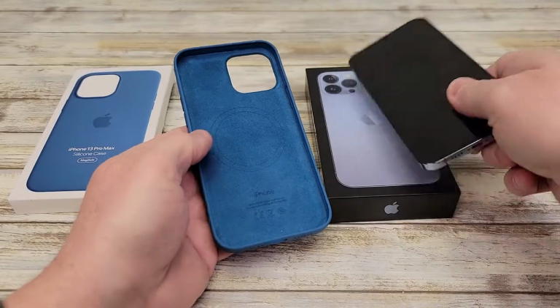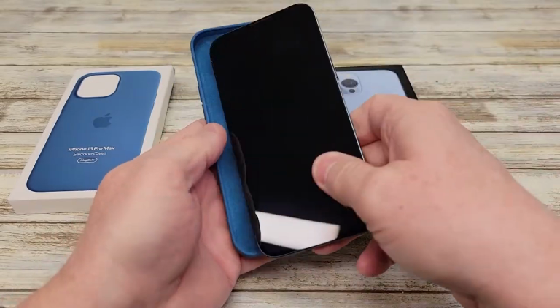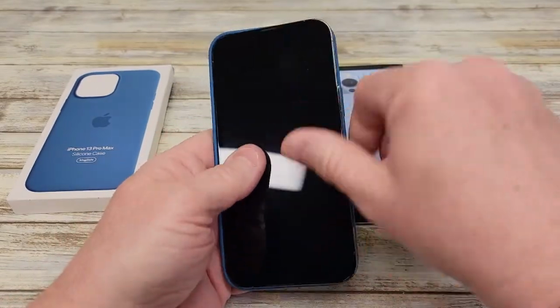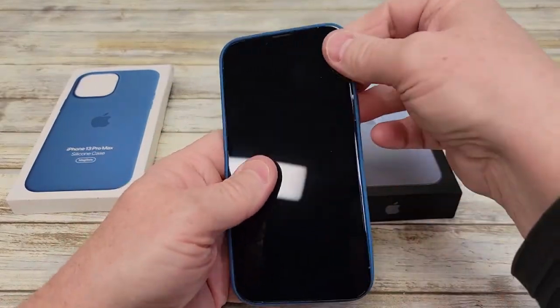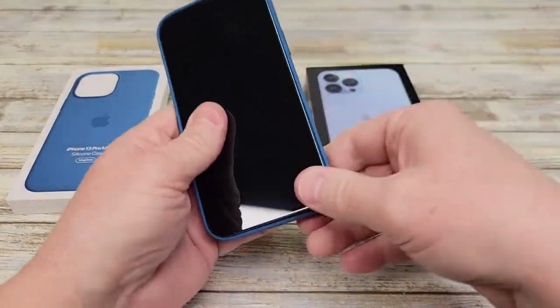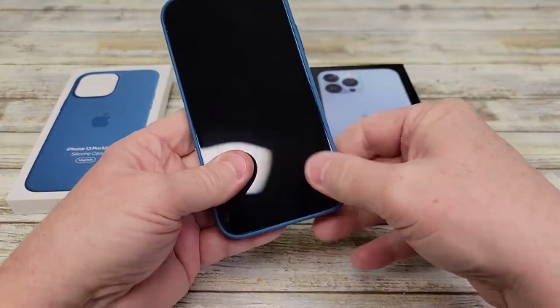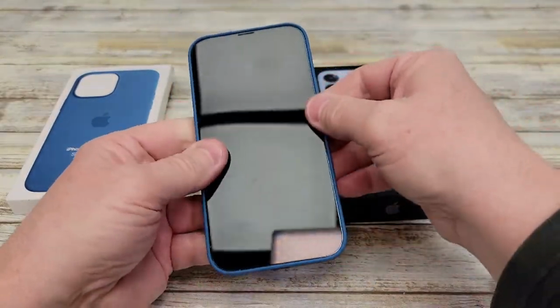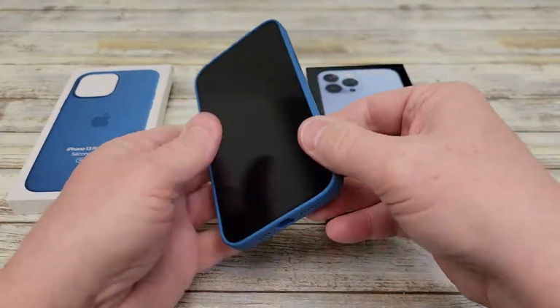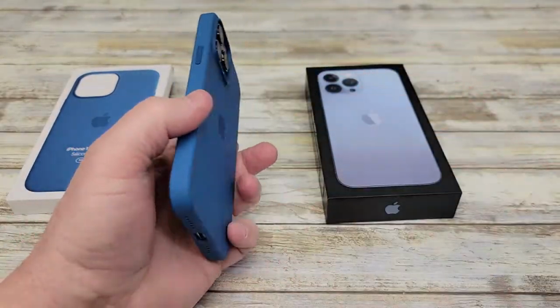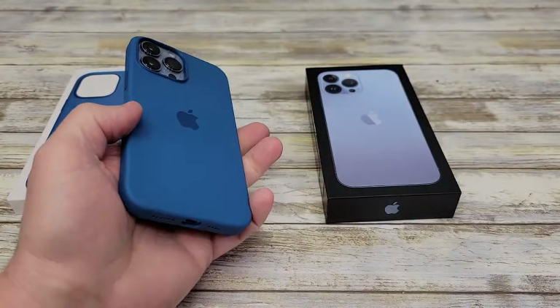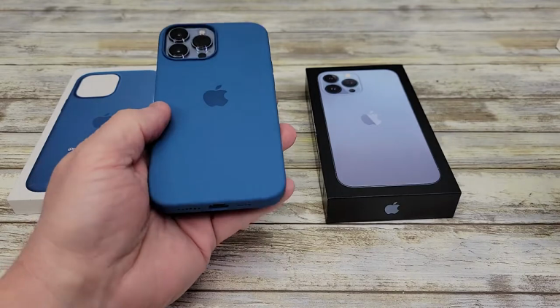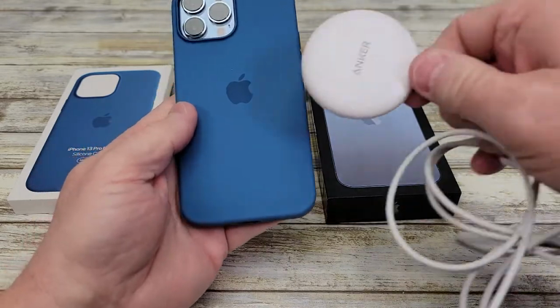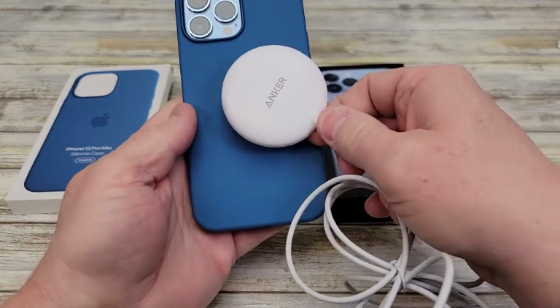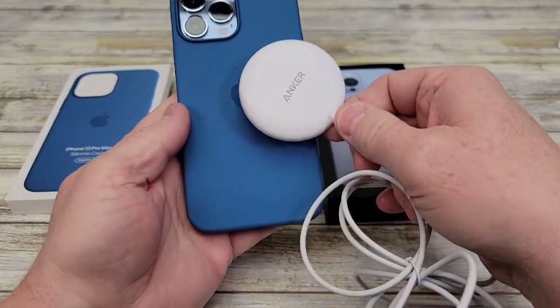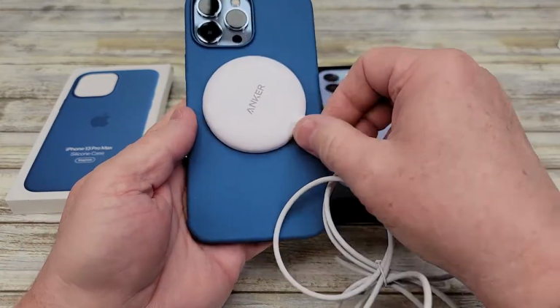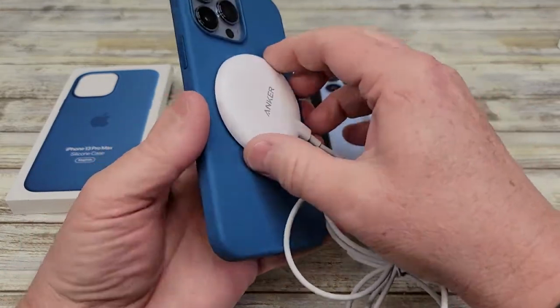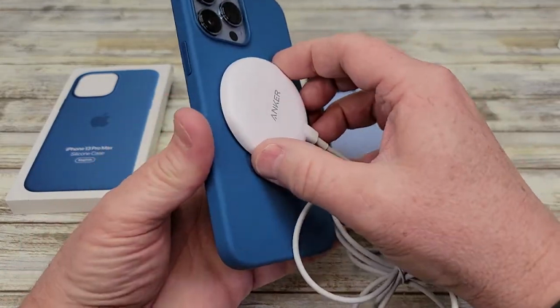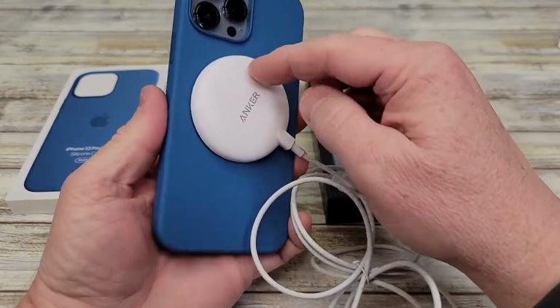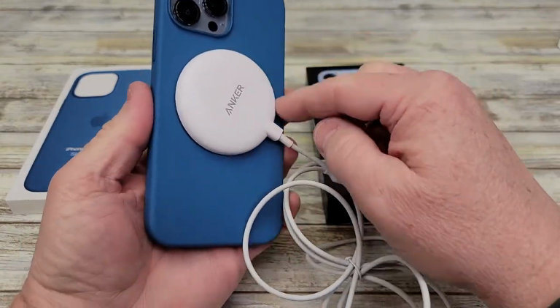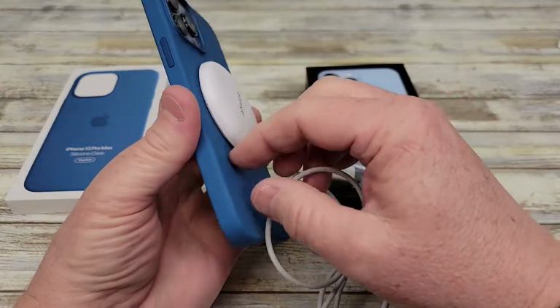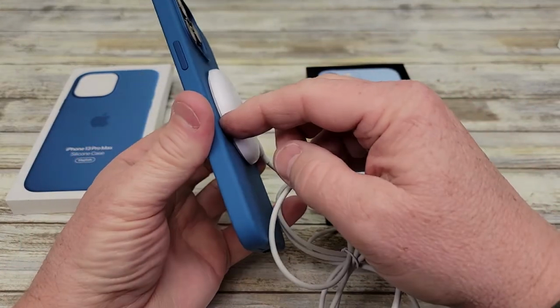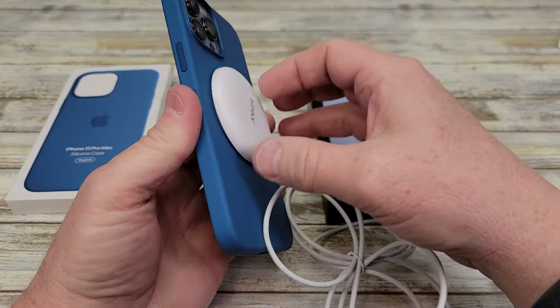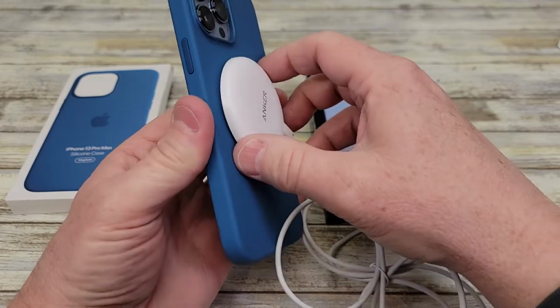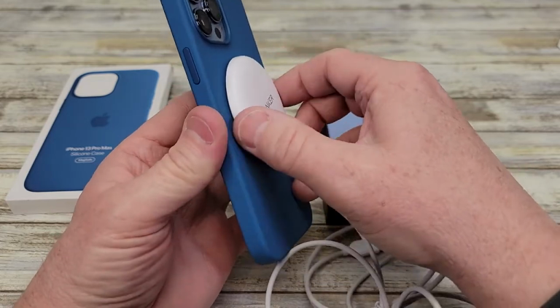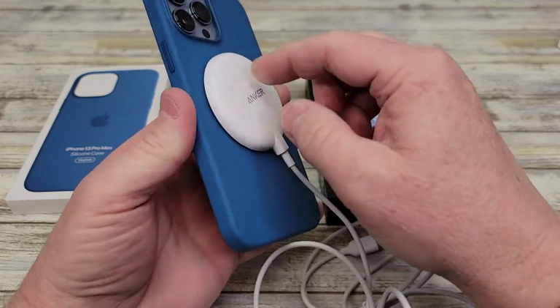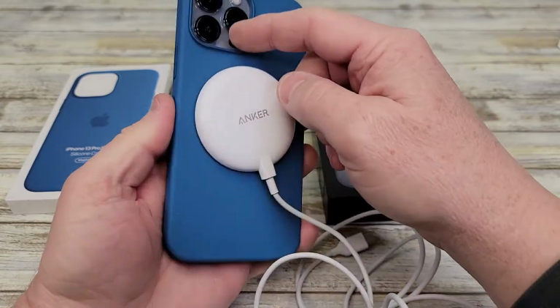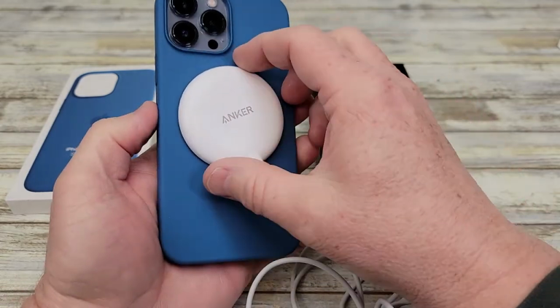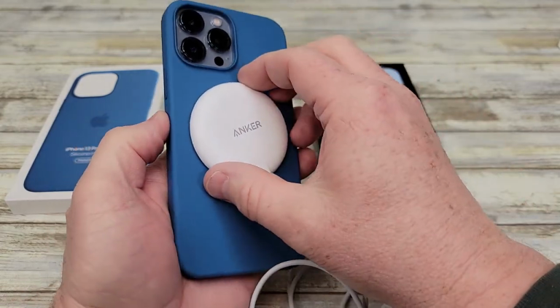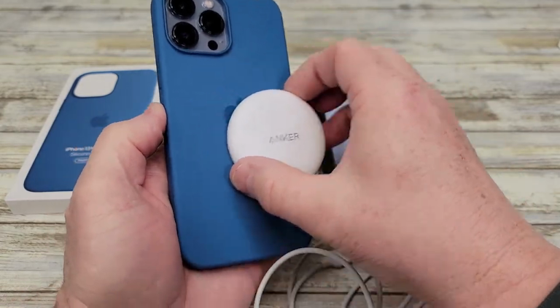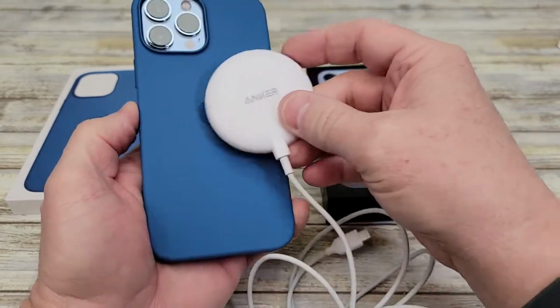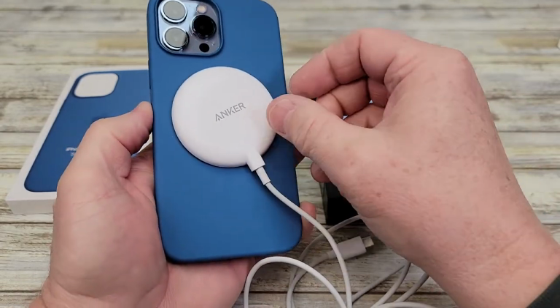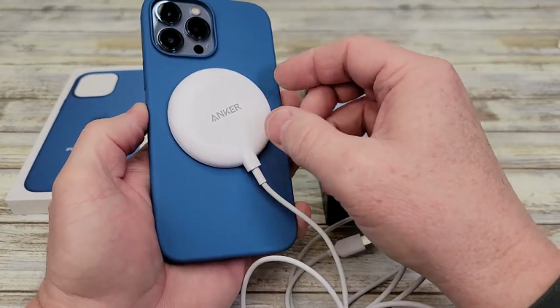So let's put the phone in it. First off, let's check the MagSafe. Here I've got an Anker magnetic charger and yeah, it sticks to it right through the case and it will allow charging of the phone using the MagSafe charger.